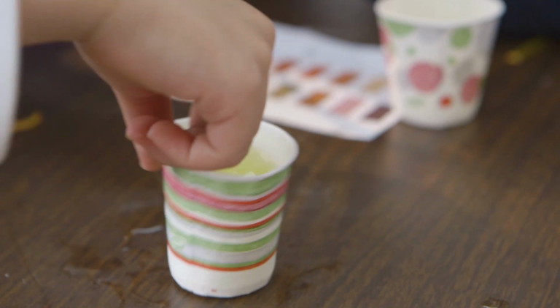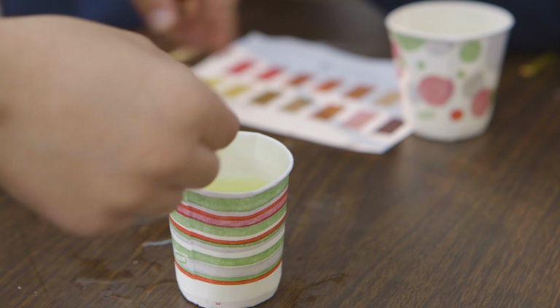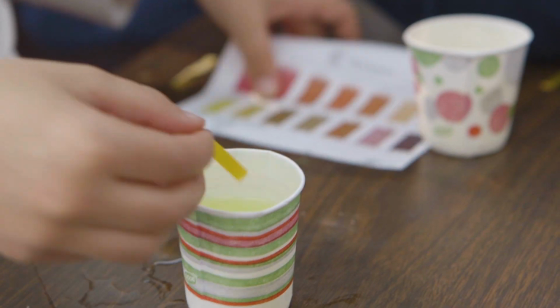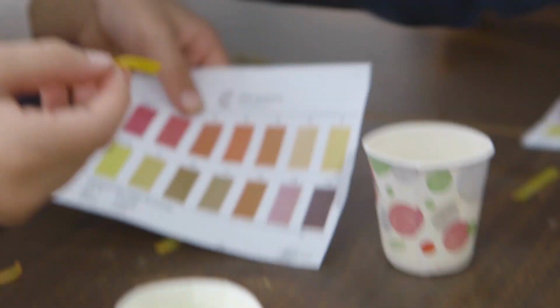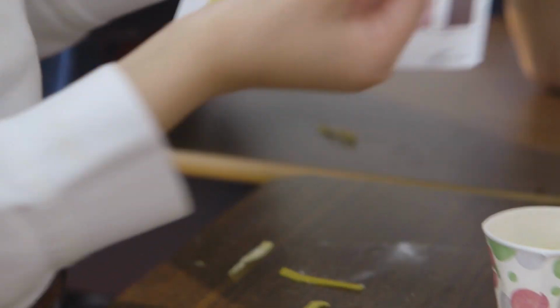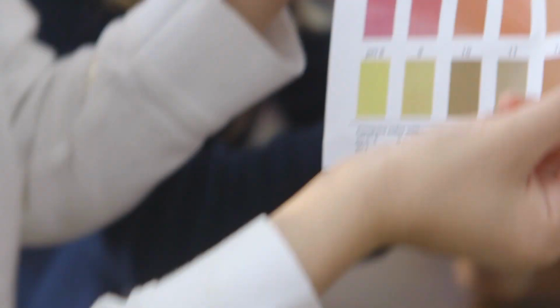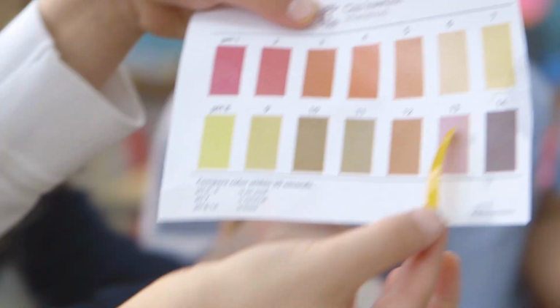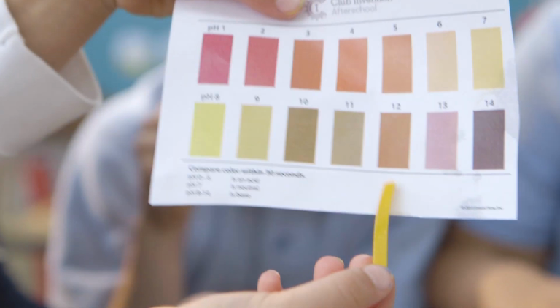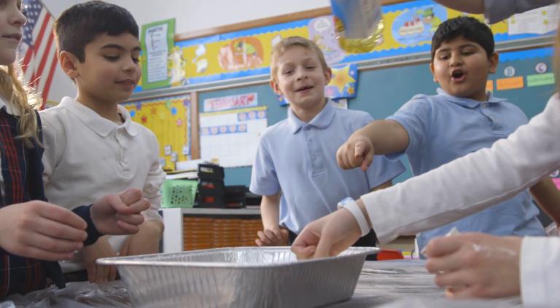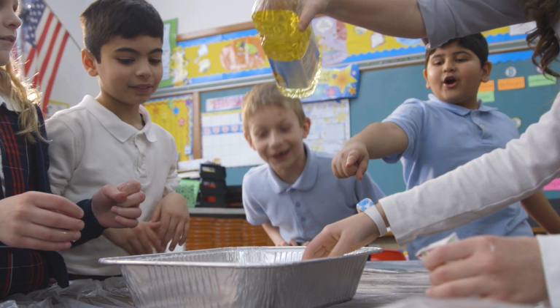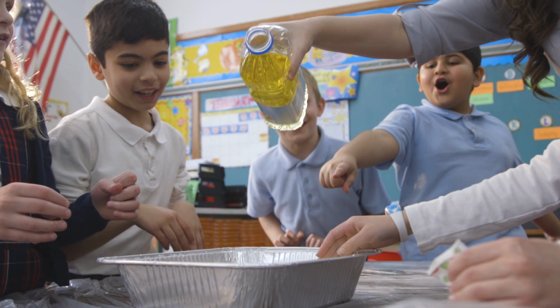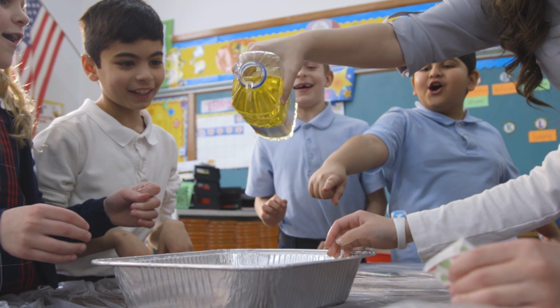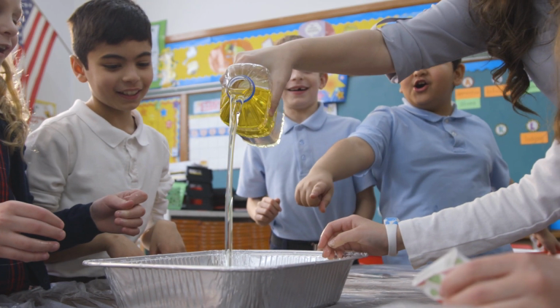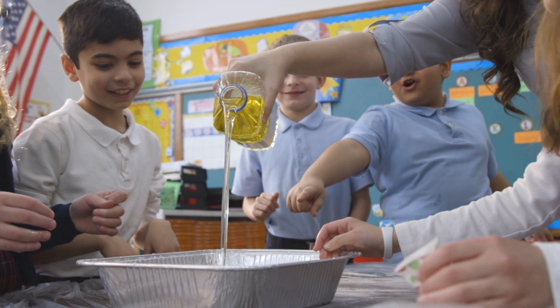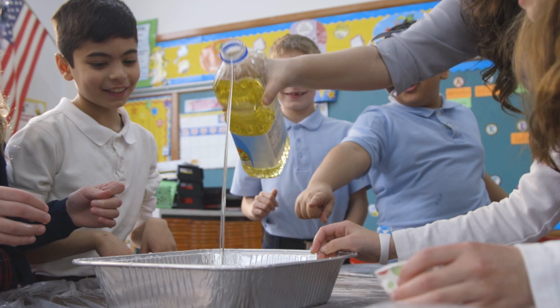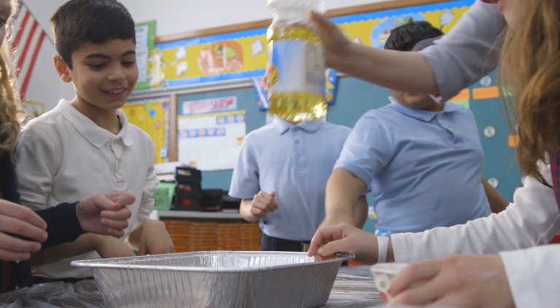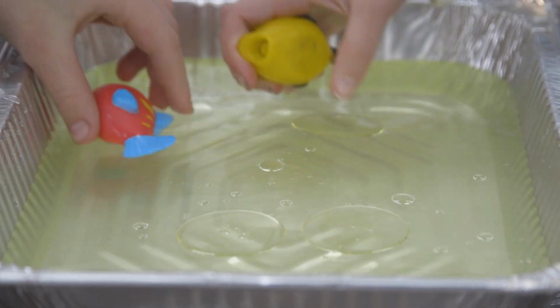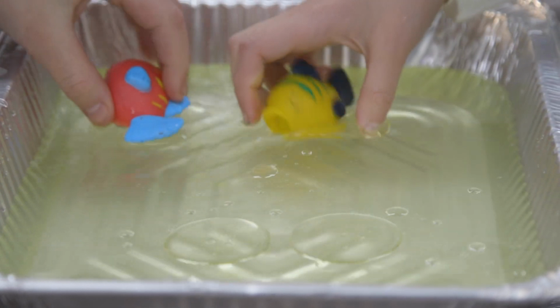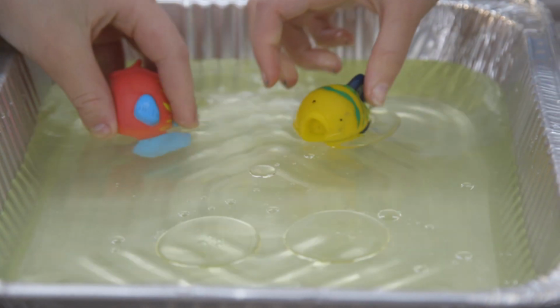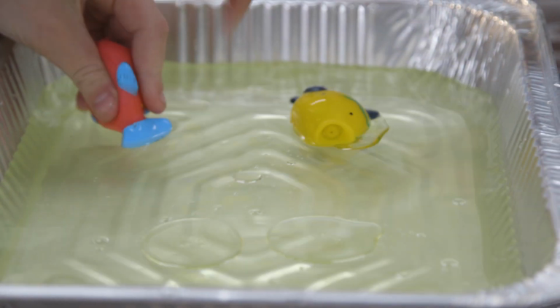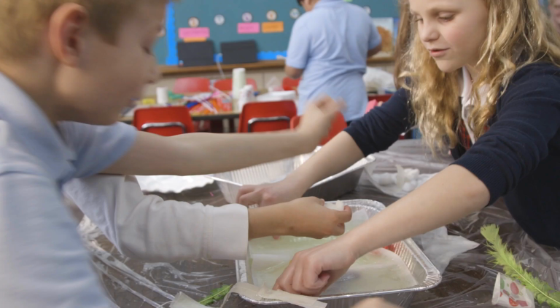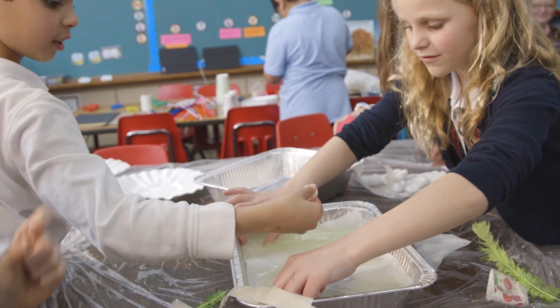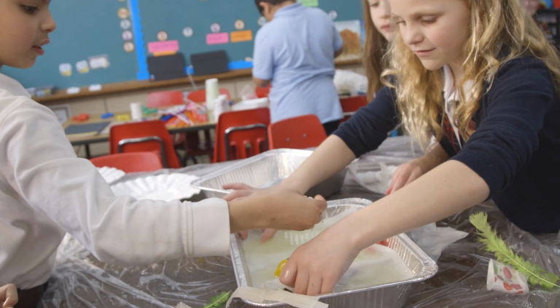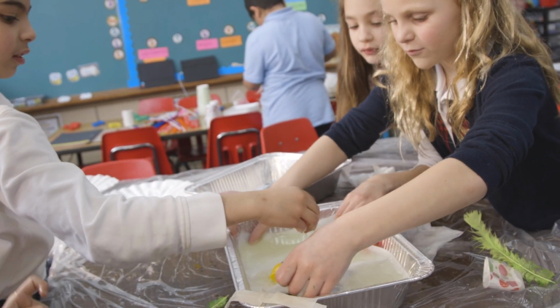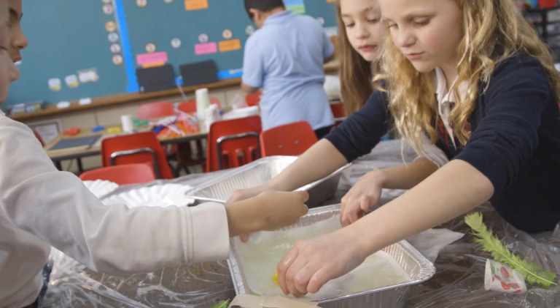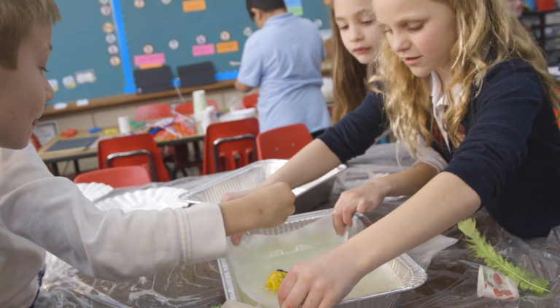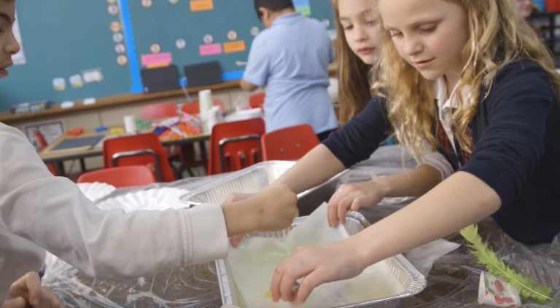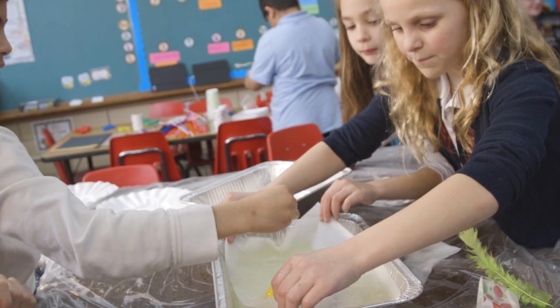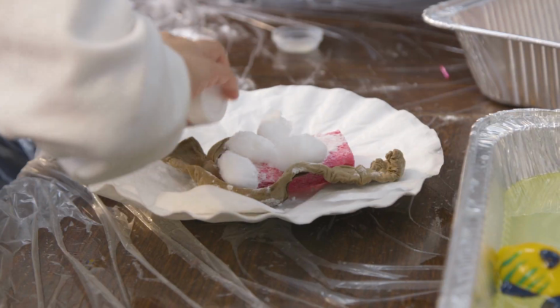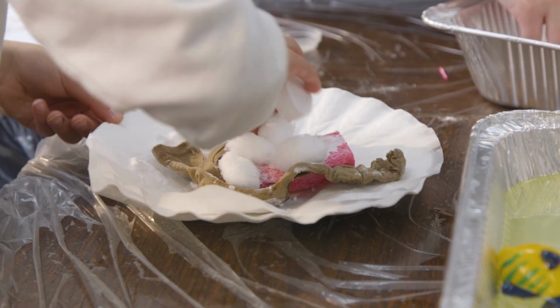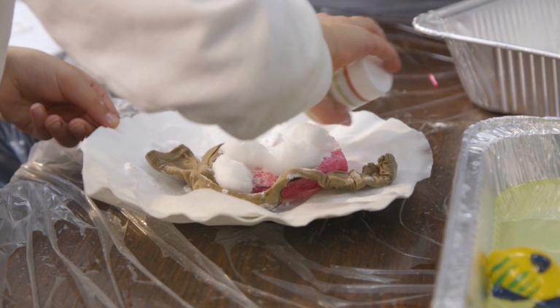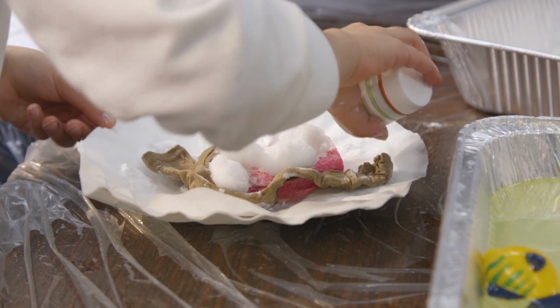We're going to find out if the water is more acidic or more basic. Do you think that happens in the real ocean? It can form a lot of water. You want to put them in so it observes the best.